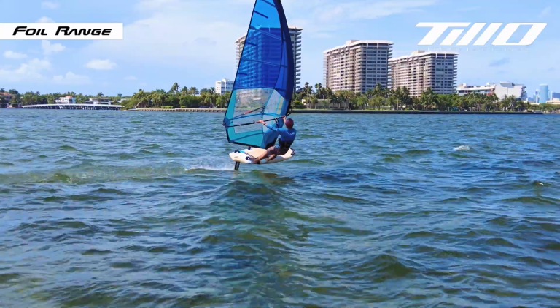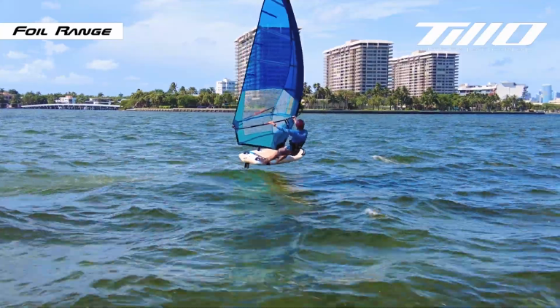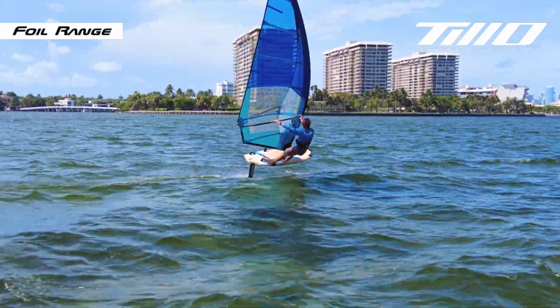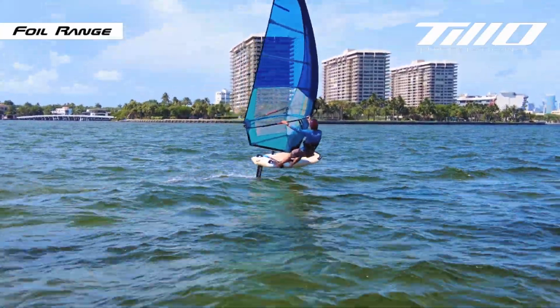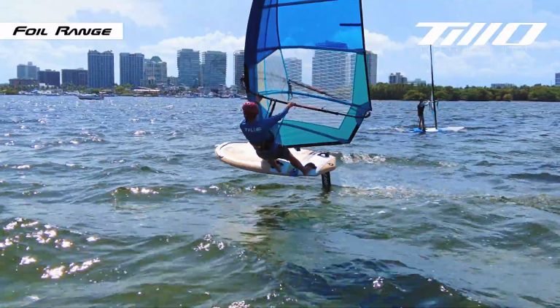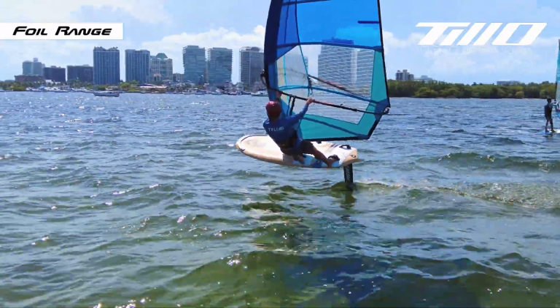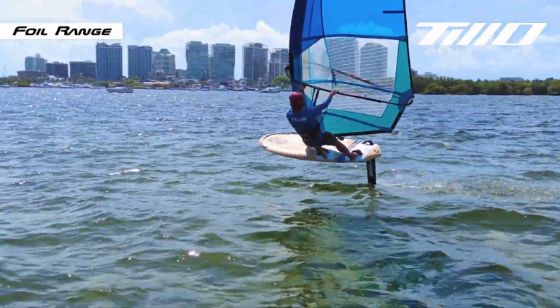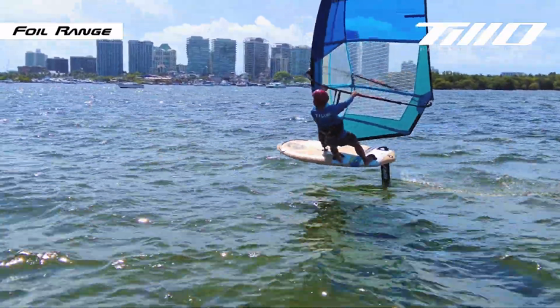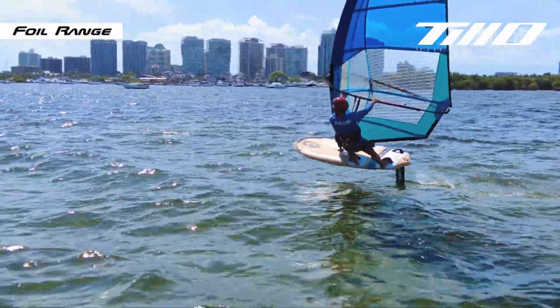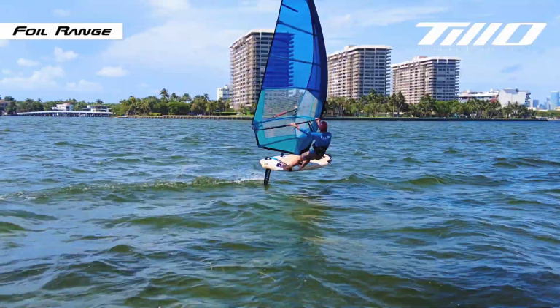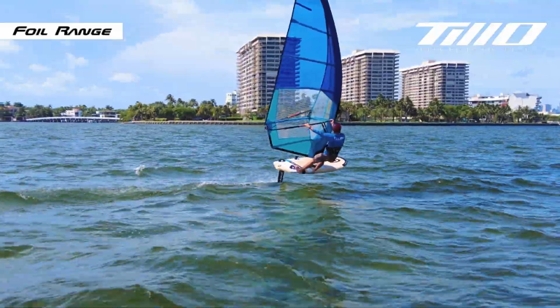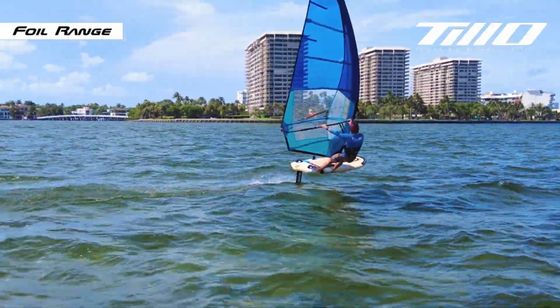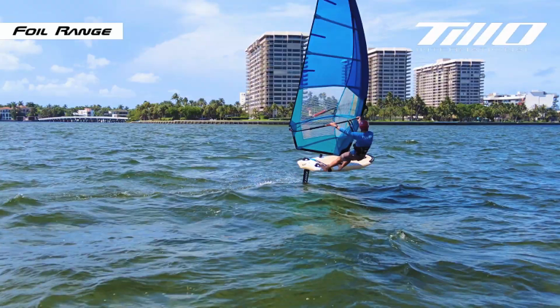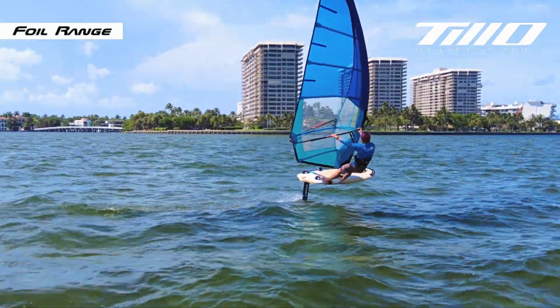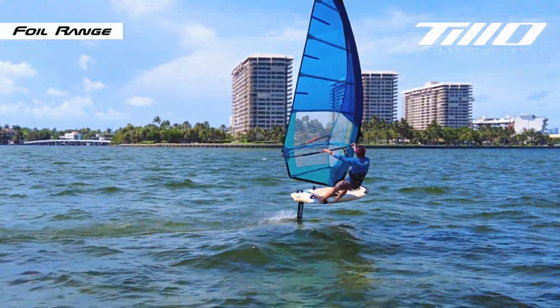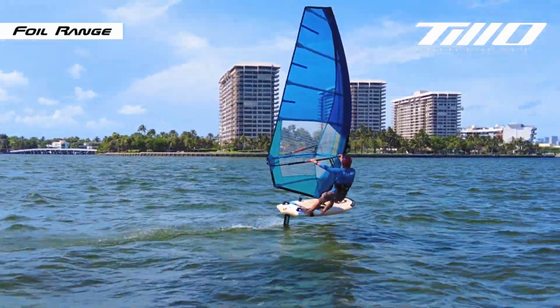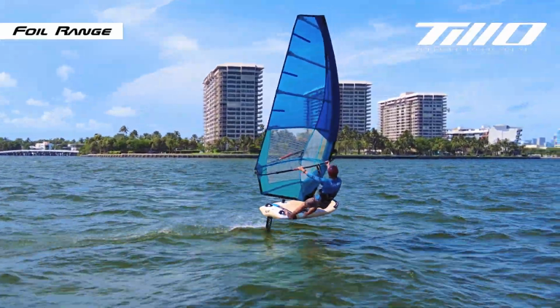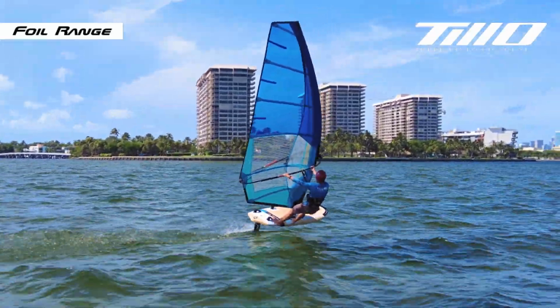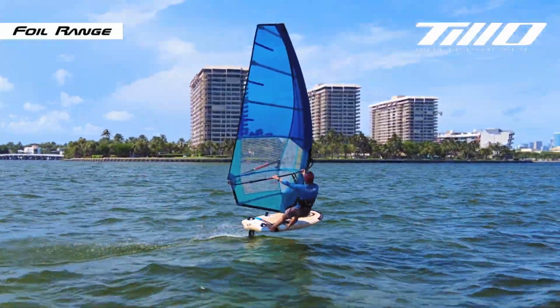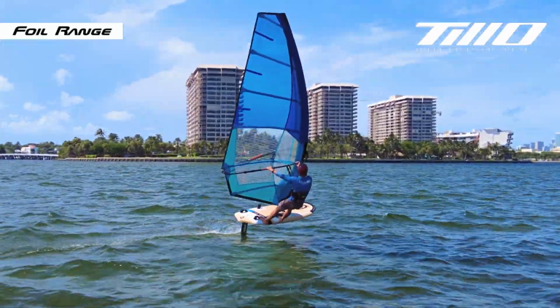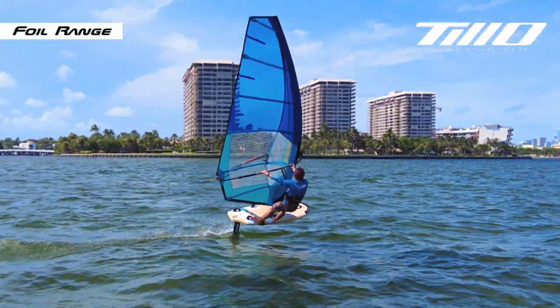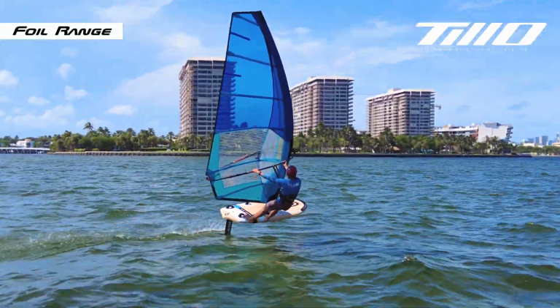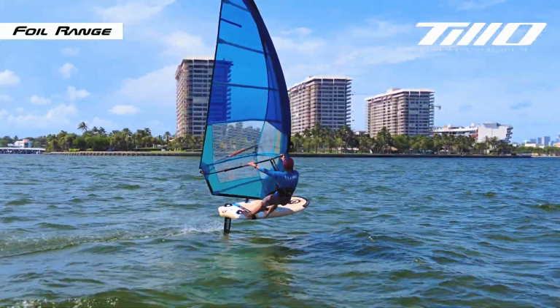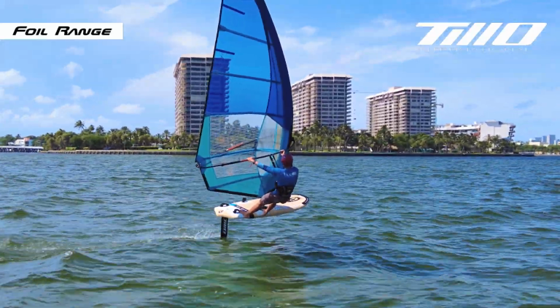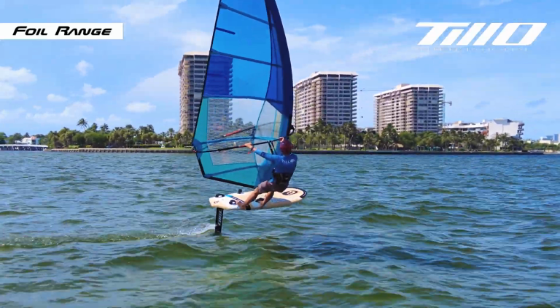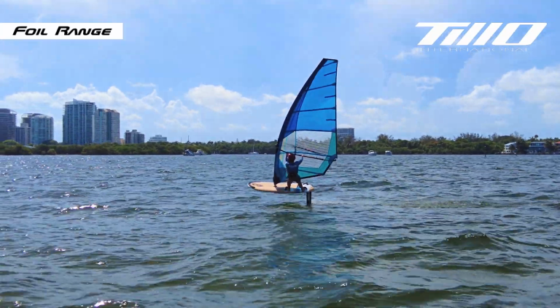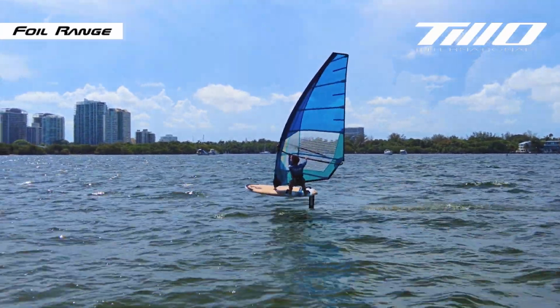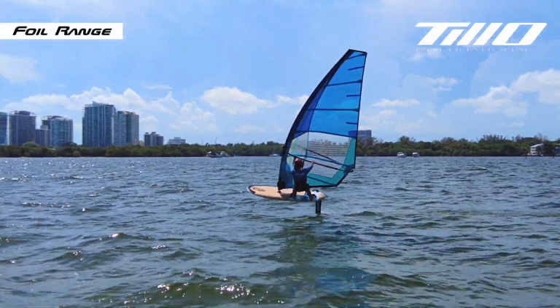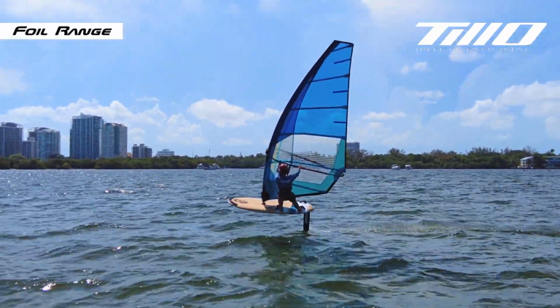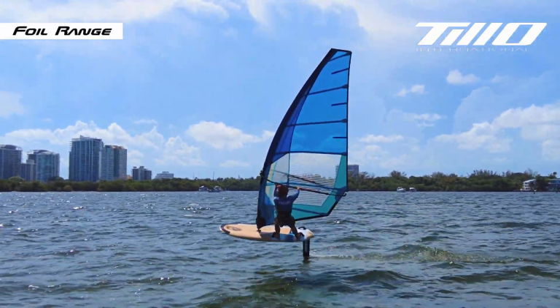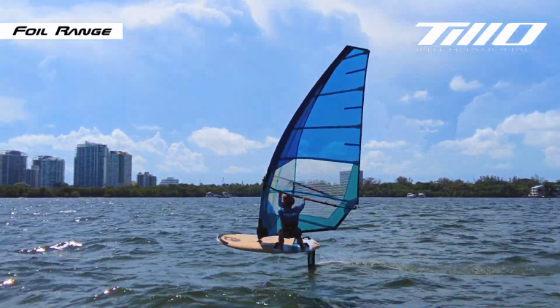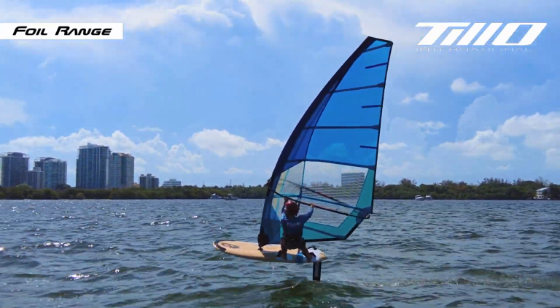For competitive enthusiasts, our course-race hydrofoil system is optimized for power, speed, and control, maximizing performance in both upwind and downwind conditions across a wide range of wind speeds.